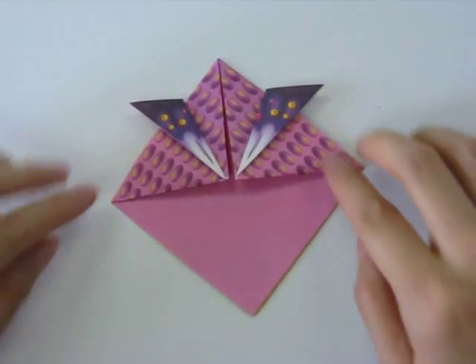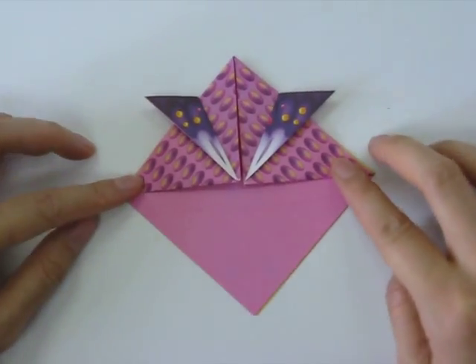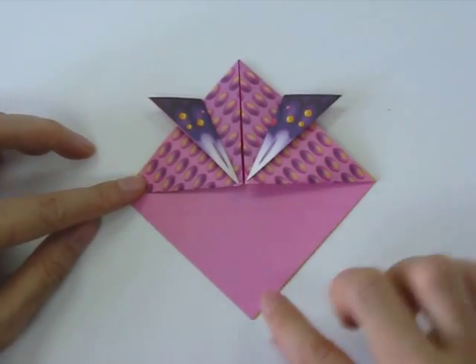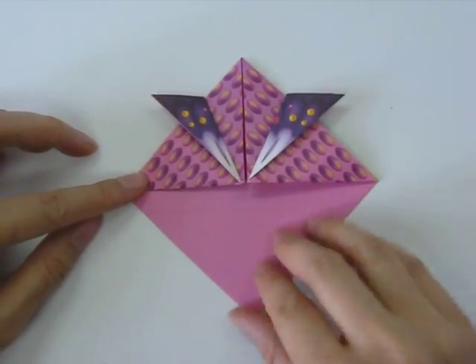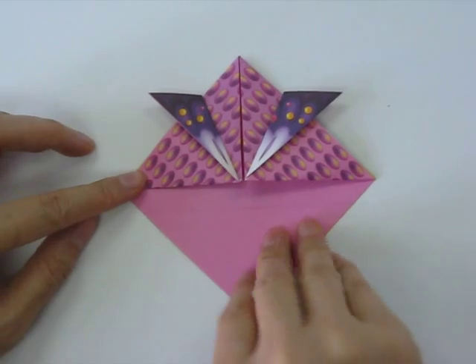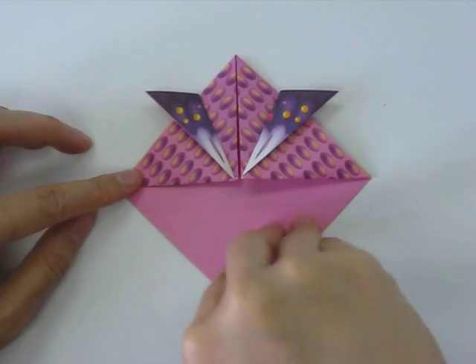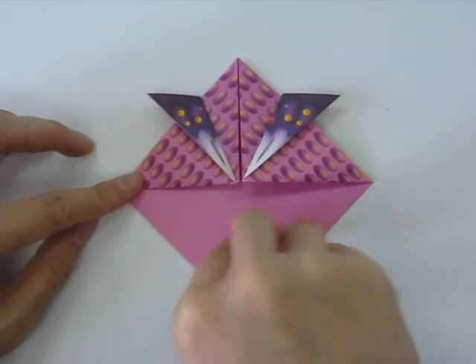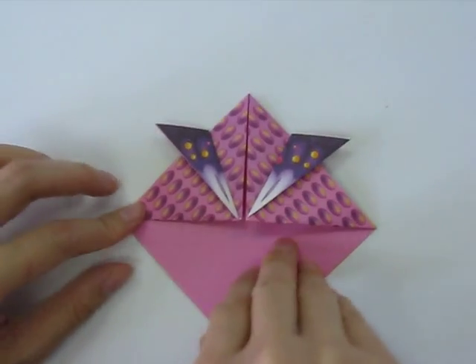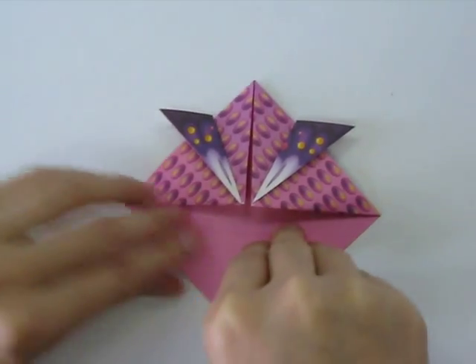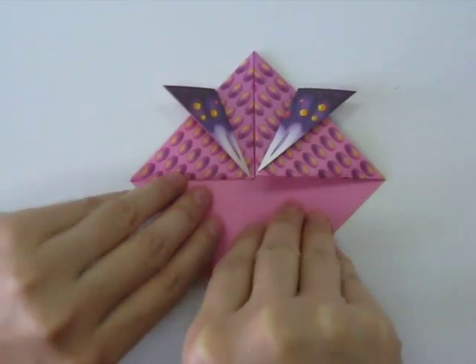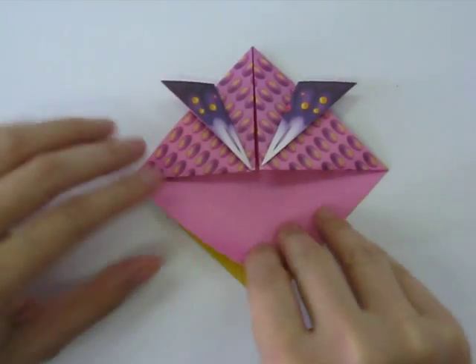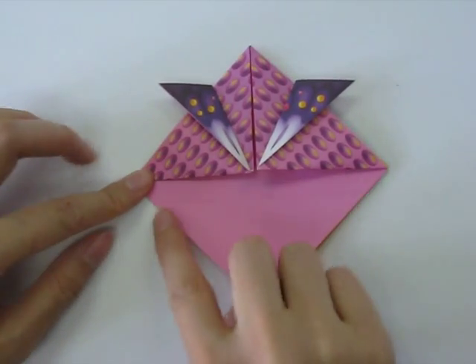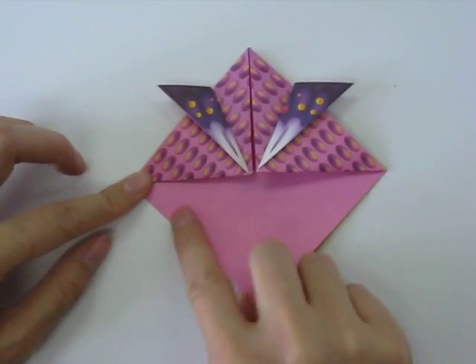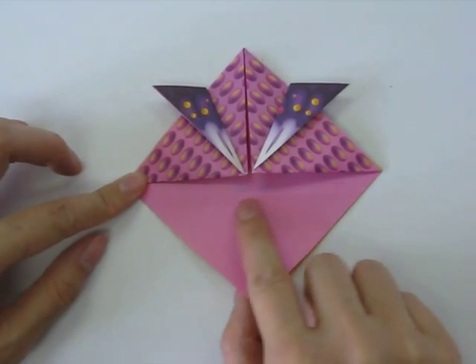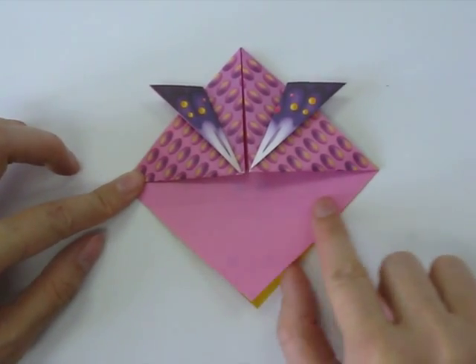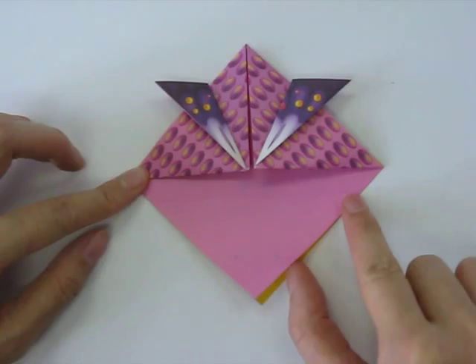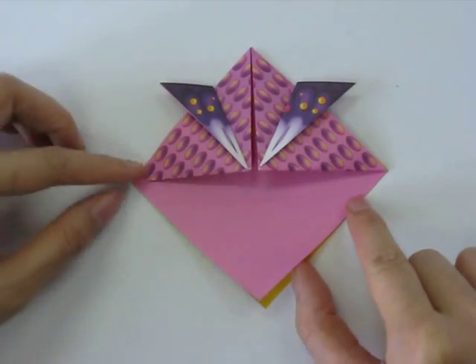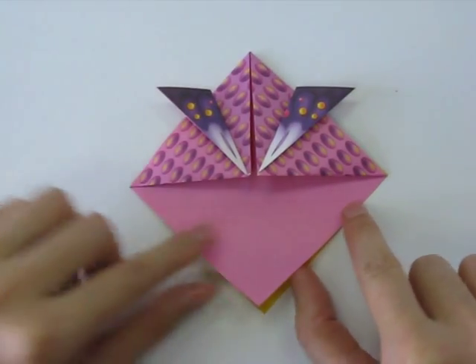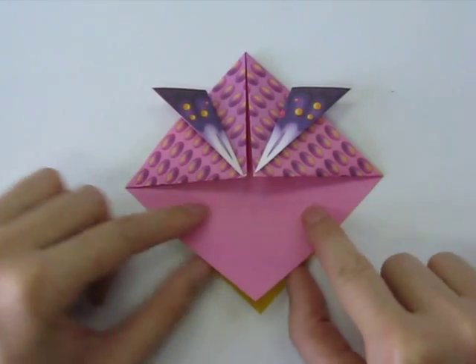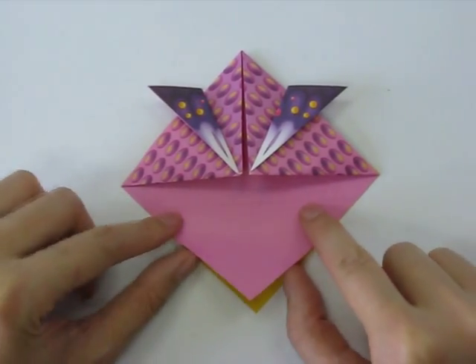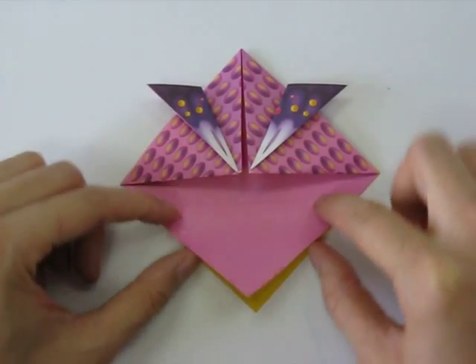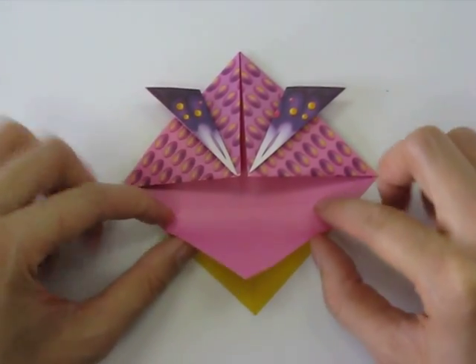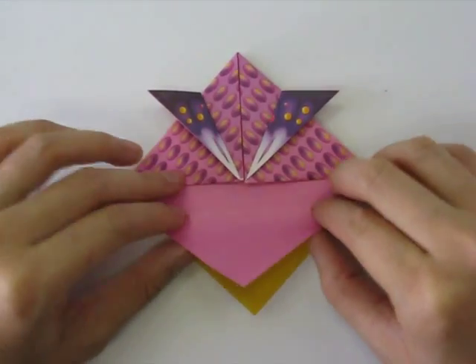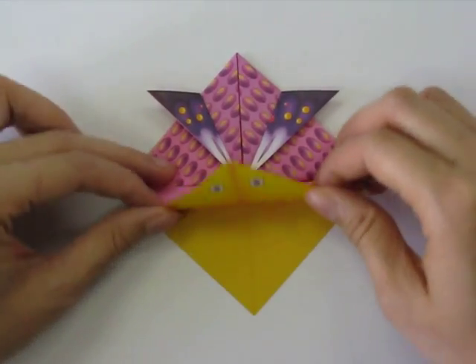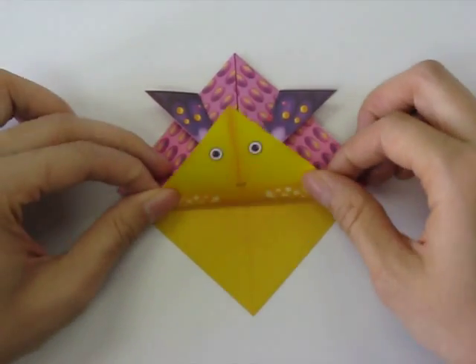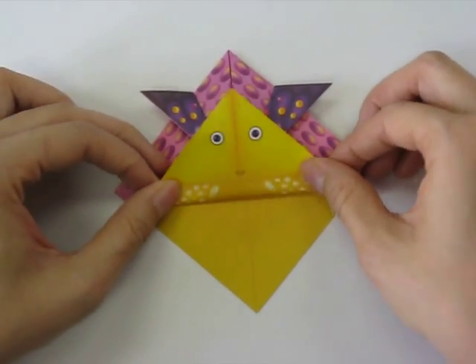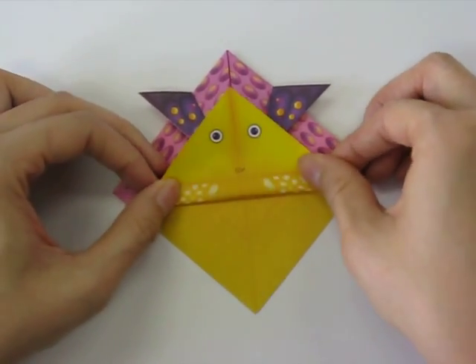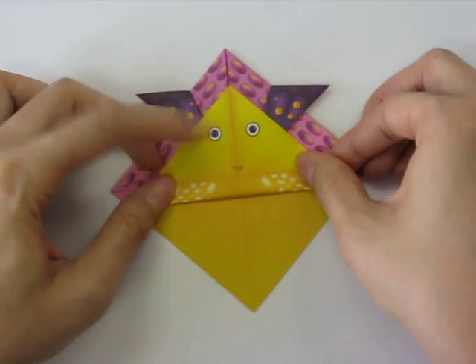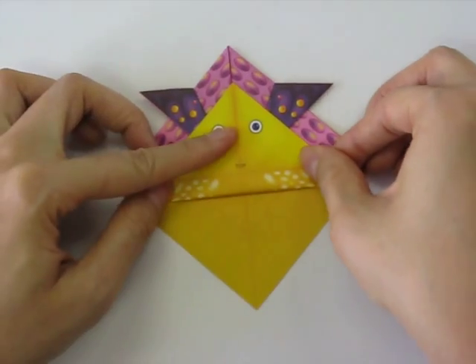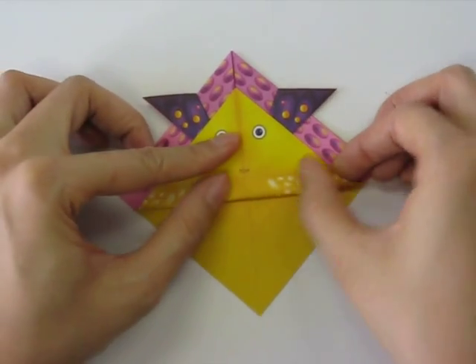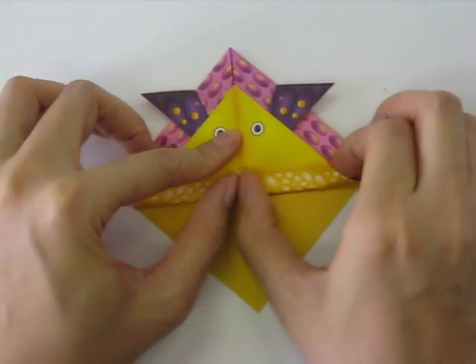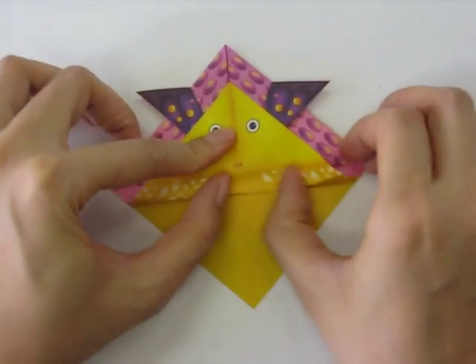Next we're going to take this corner and fold it upwards. There's a faint line here right along there and we're going to fold it along that faint line. So we fold it upwards and then you will see the fish's eyes.